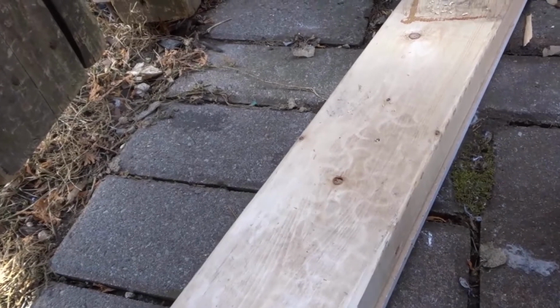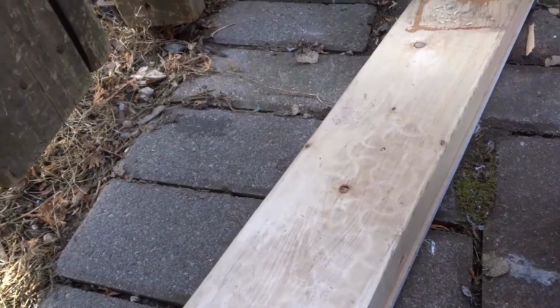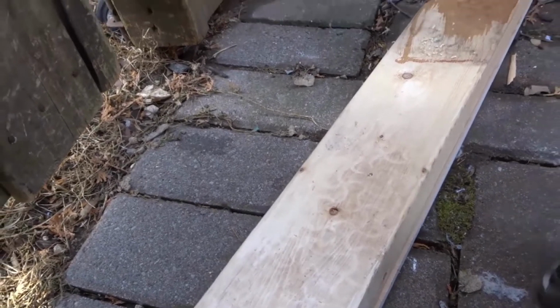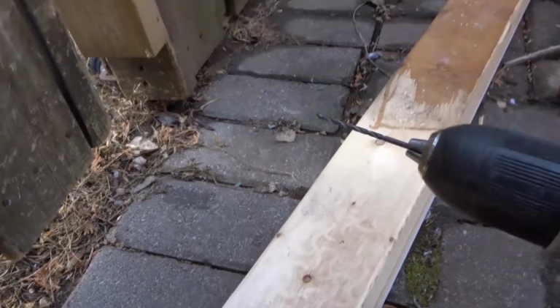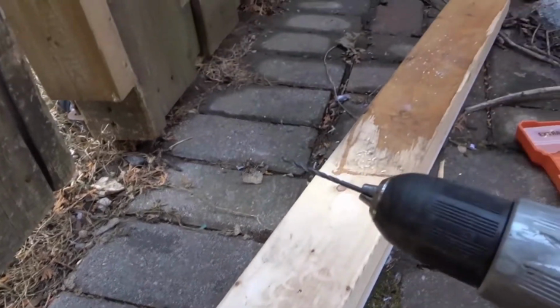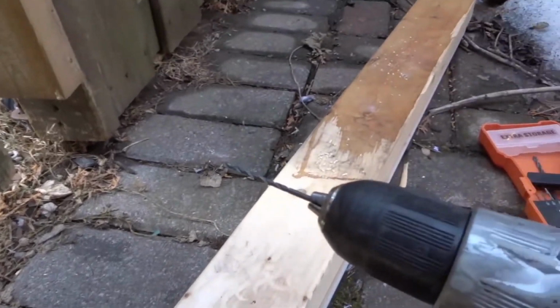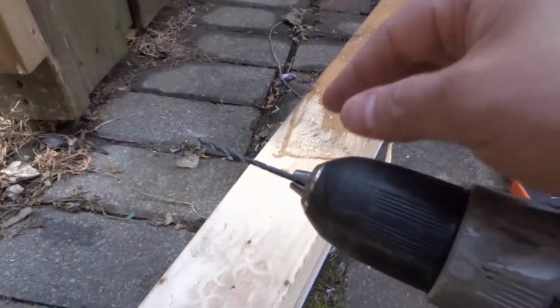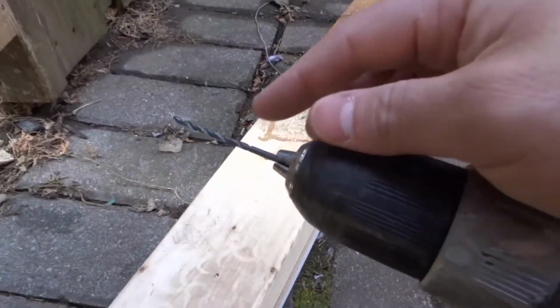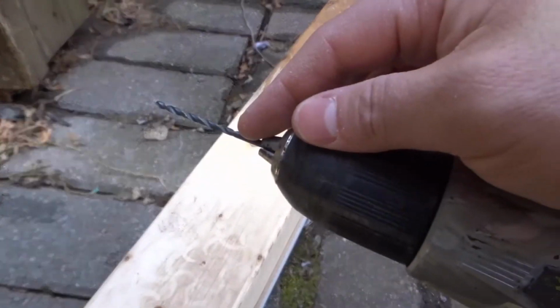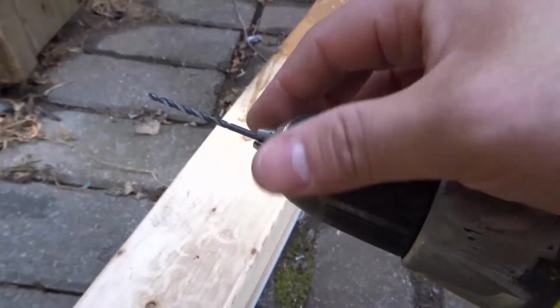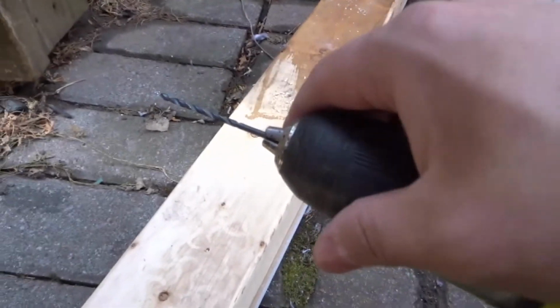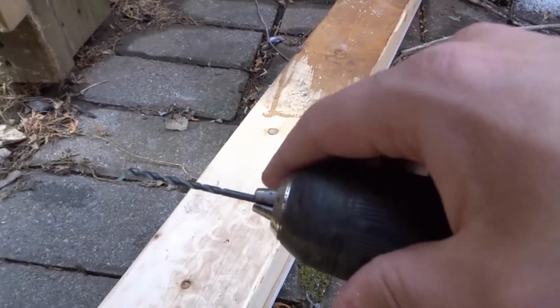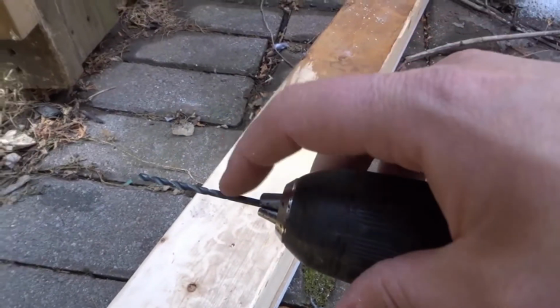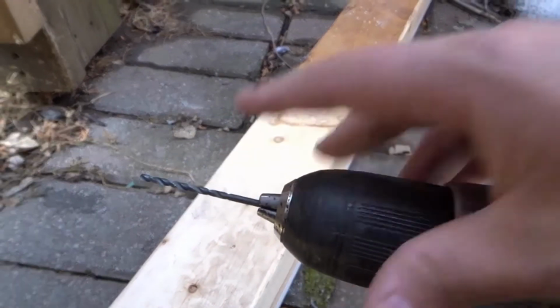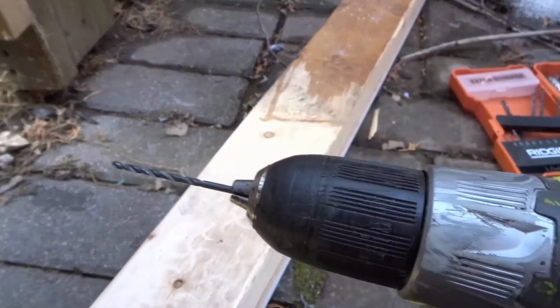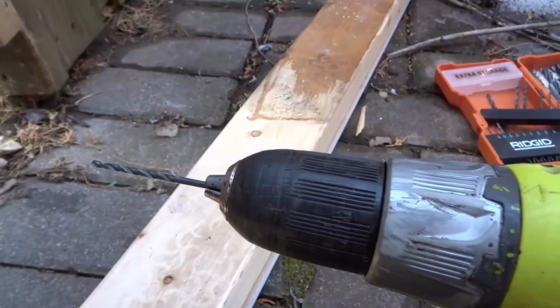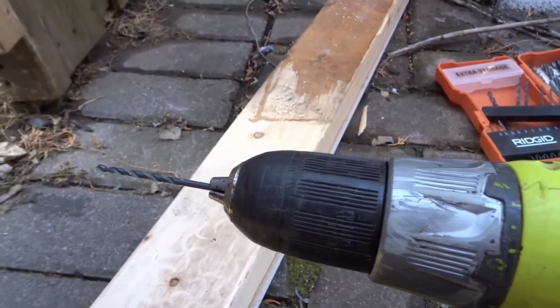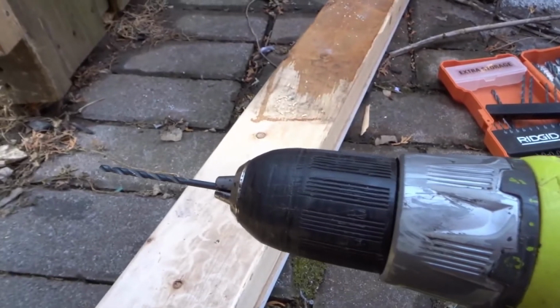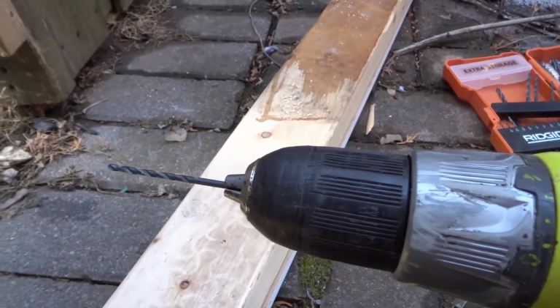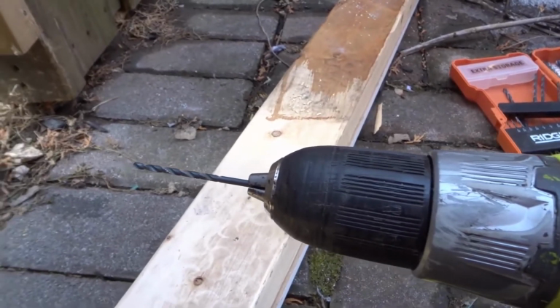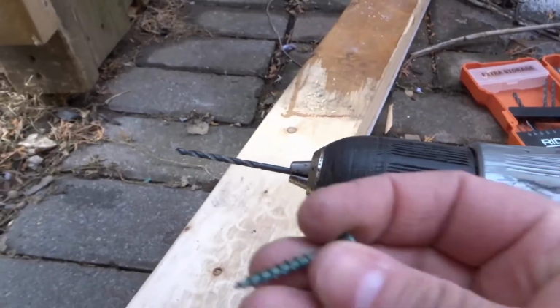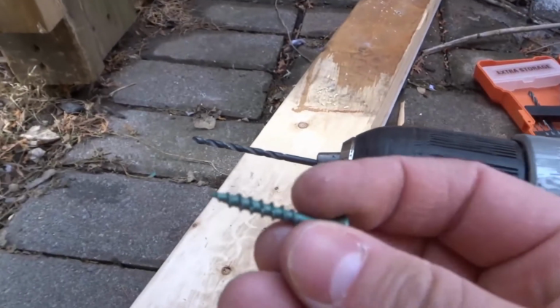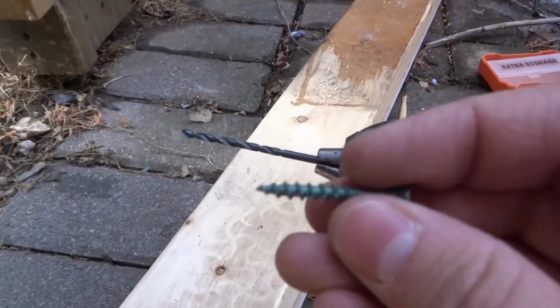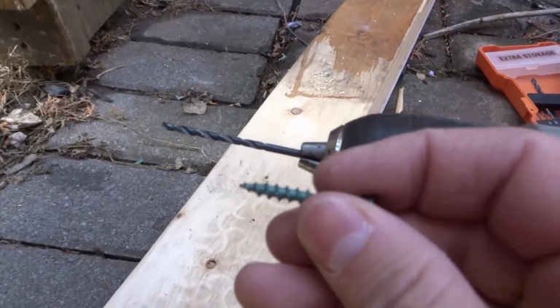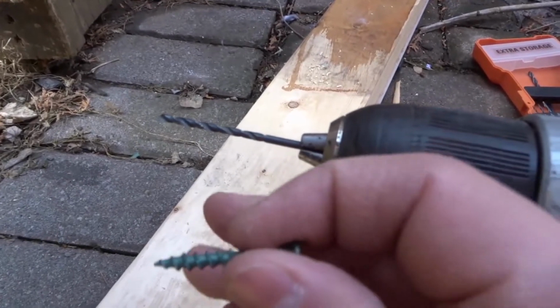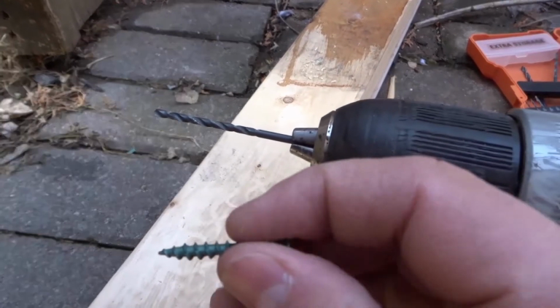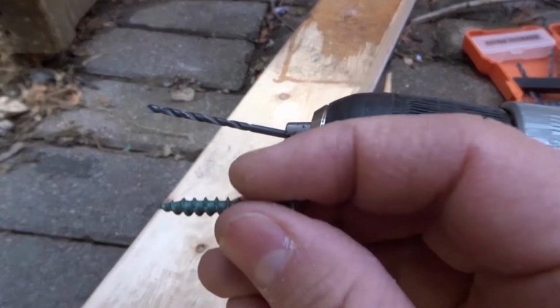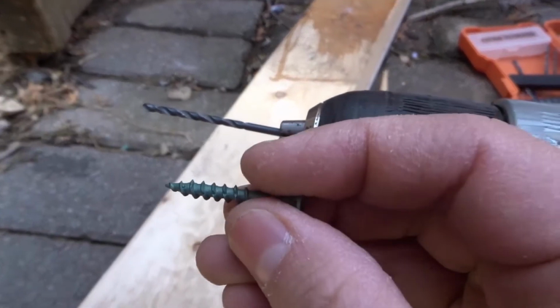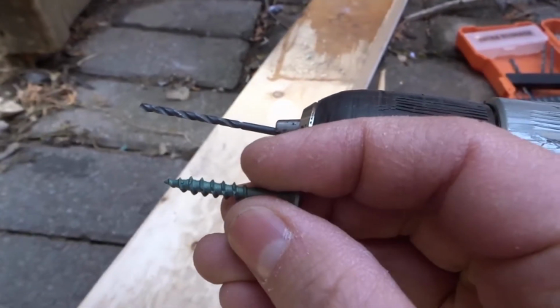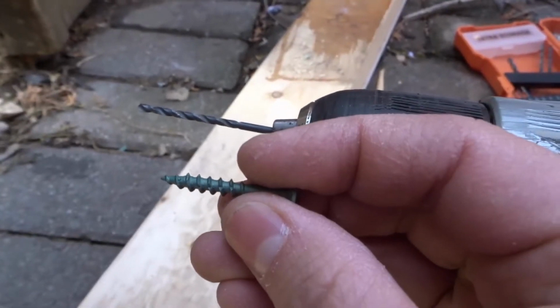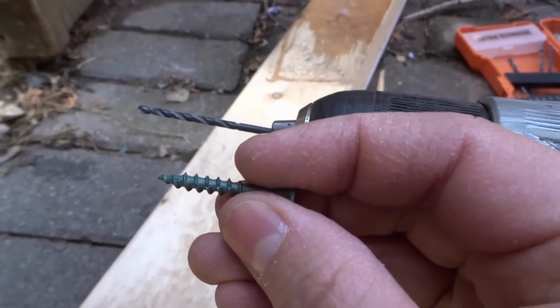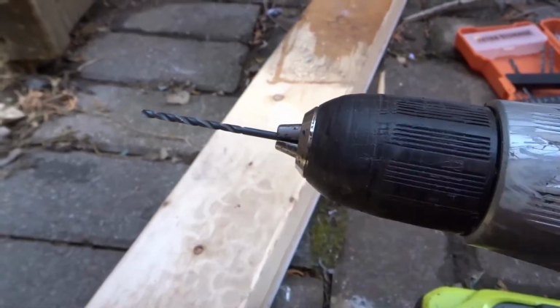What you want to do is get a drill bit just like this, and you want to make sure your drill bit is significantly thinner than the body of the screw. So you can see the drill bit is much thinner than the body of the screw.